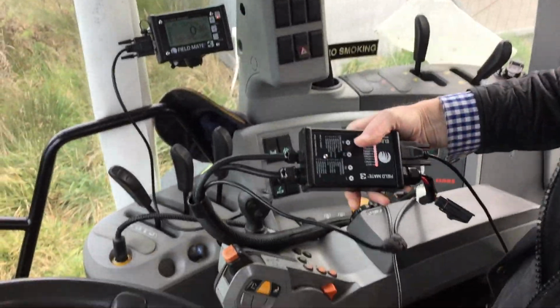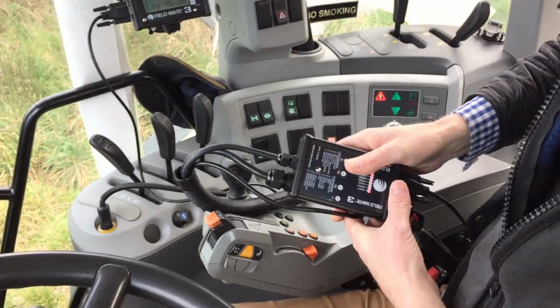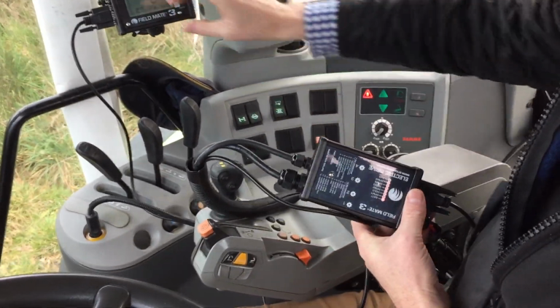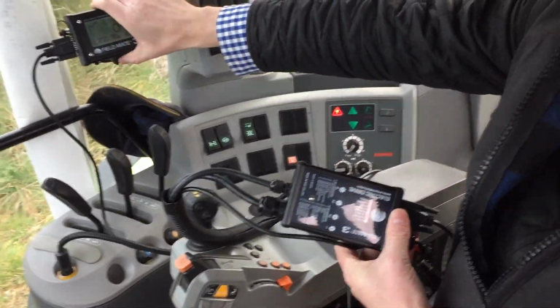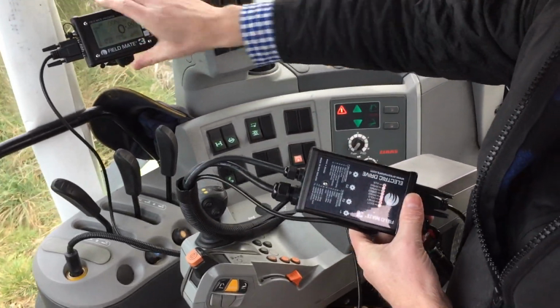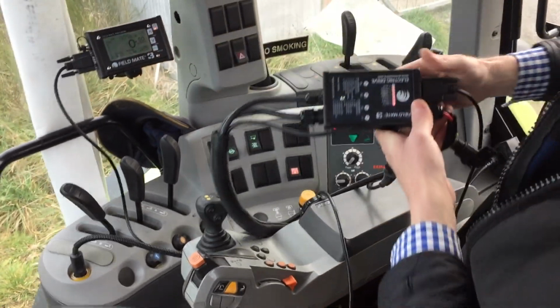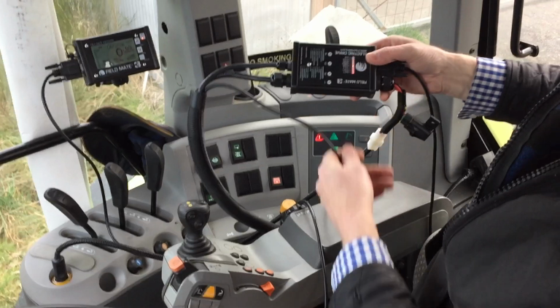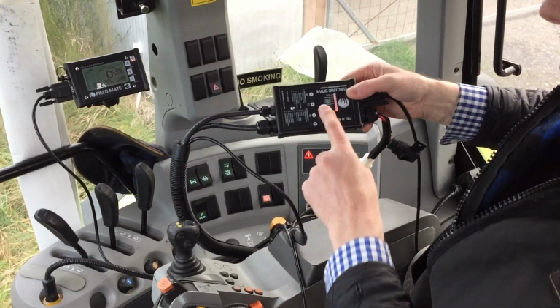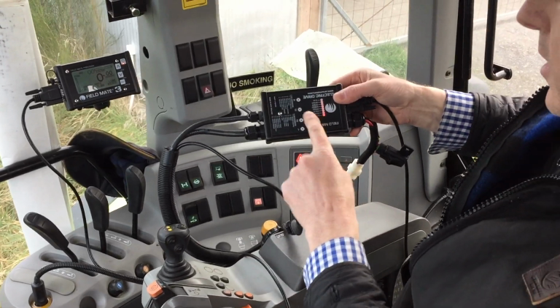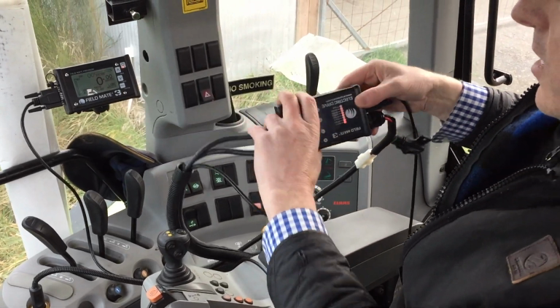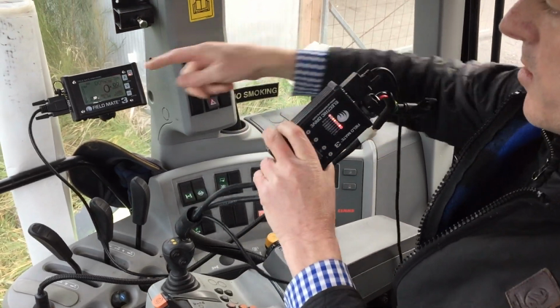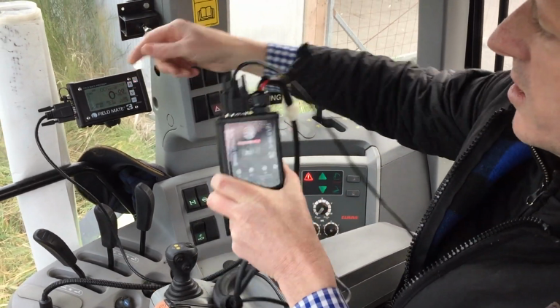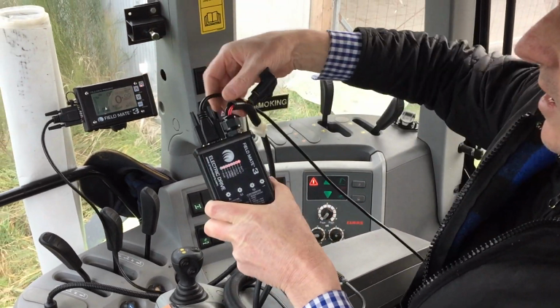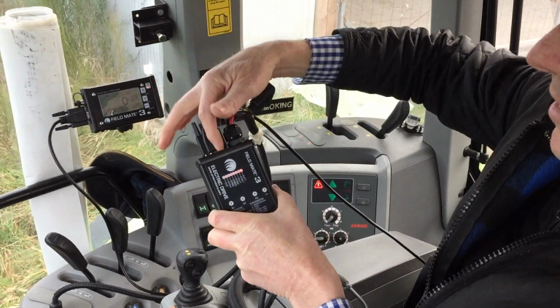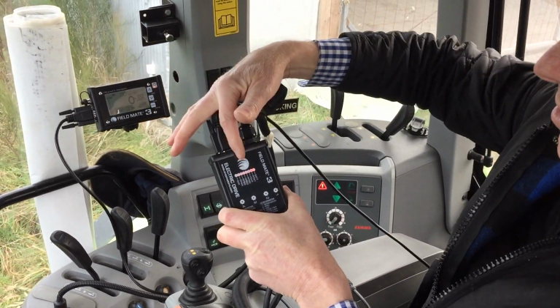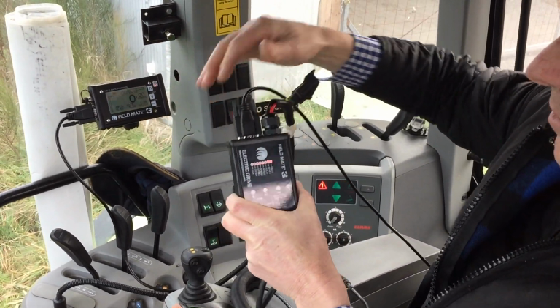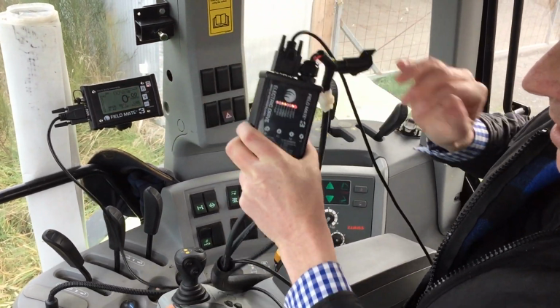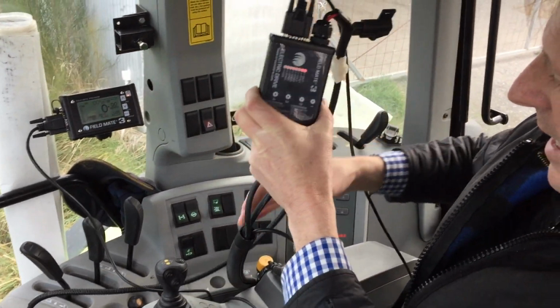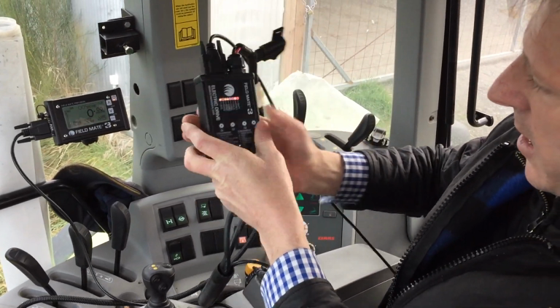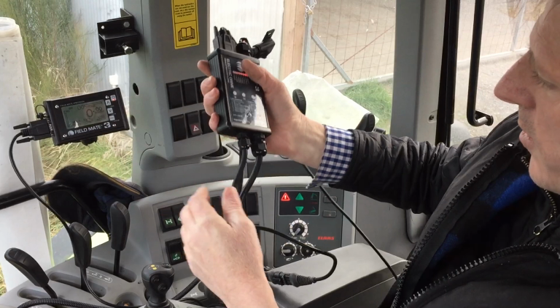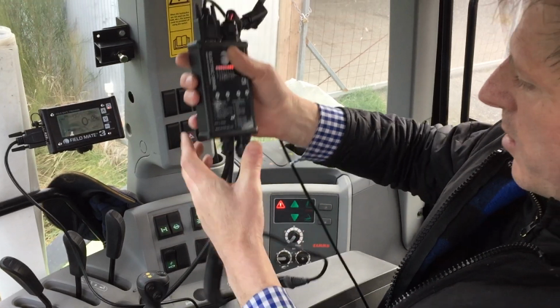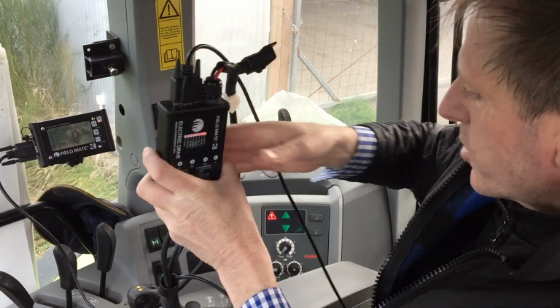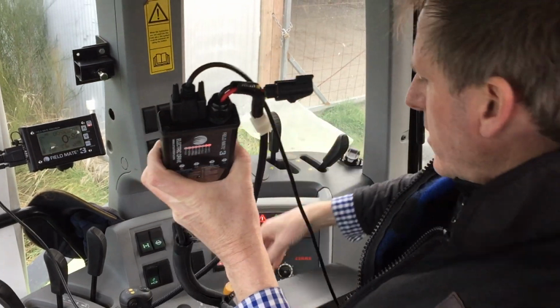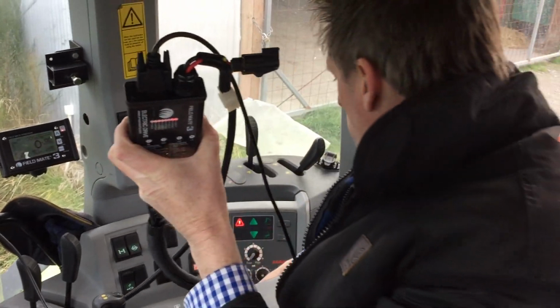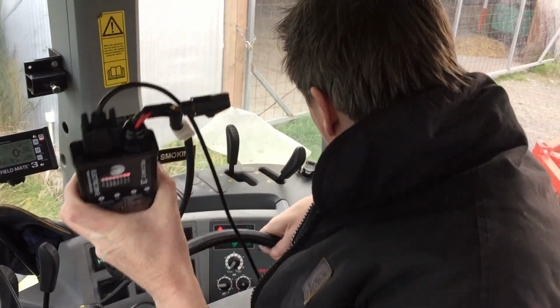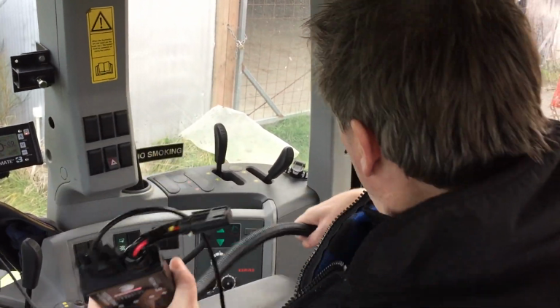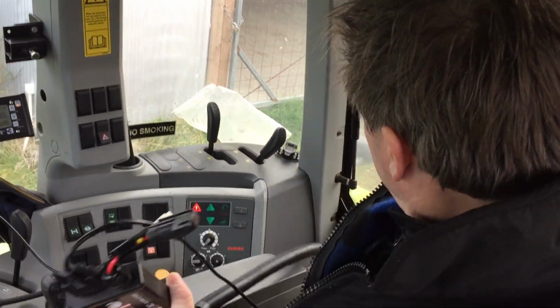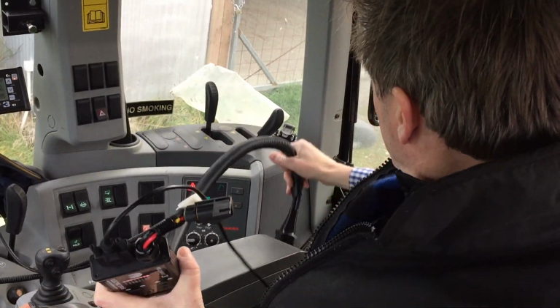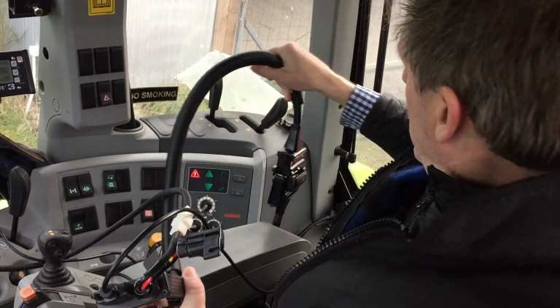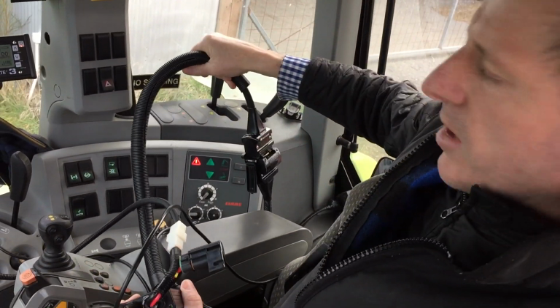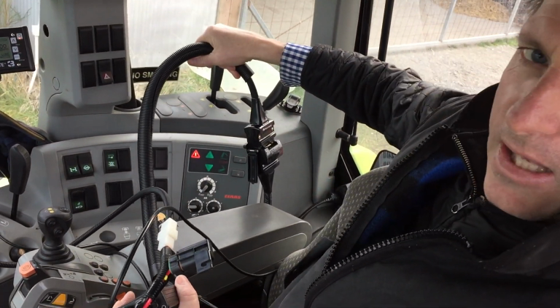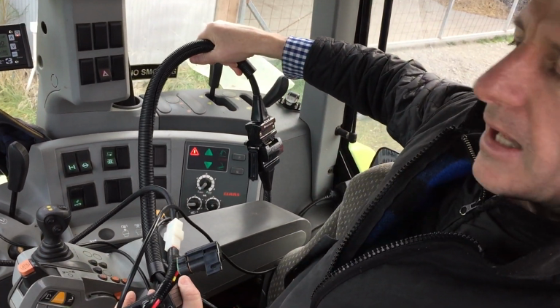In the cab you've got a monitor but also a drive unit. The monitor connects directly to the drive unit, and from here we go straight down to the drill through a big heavy plug.